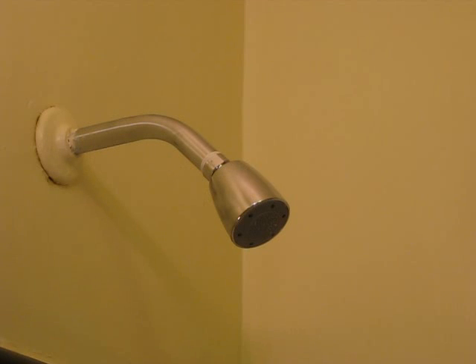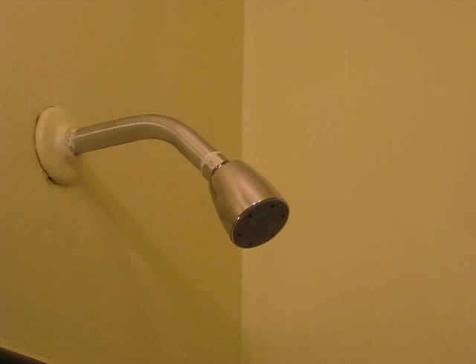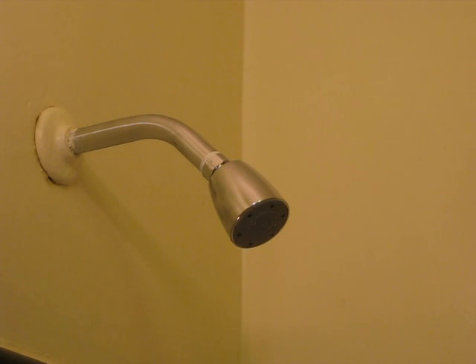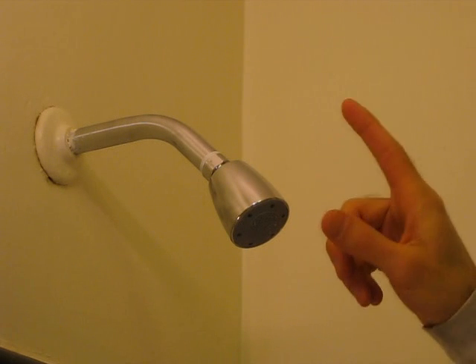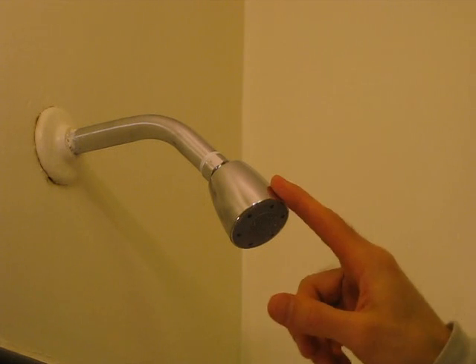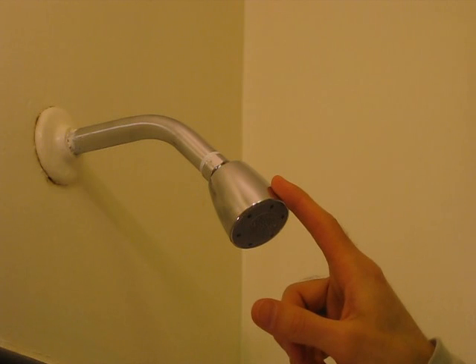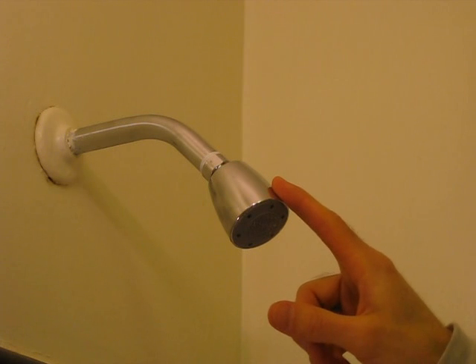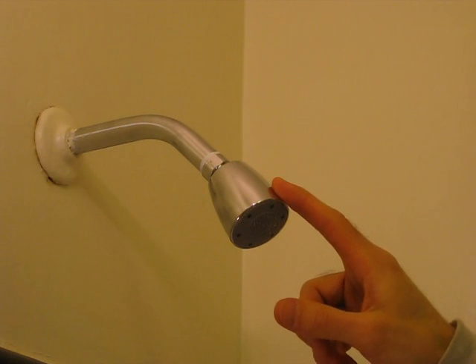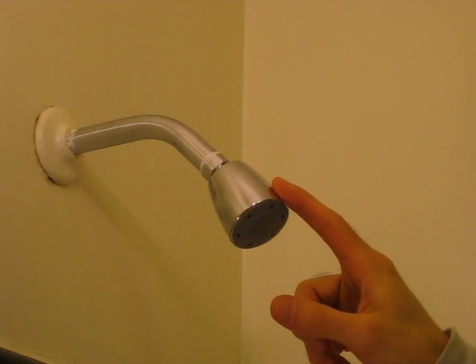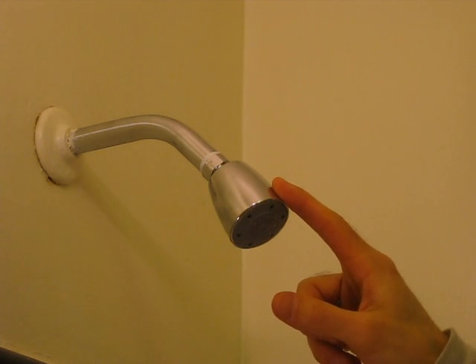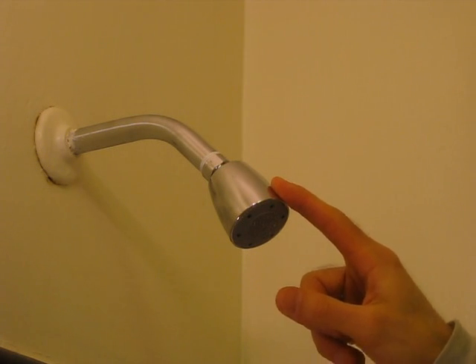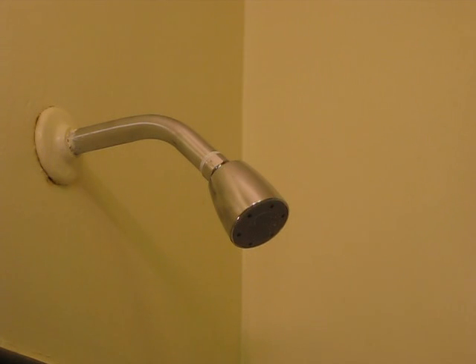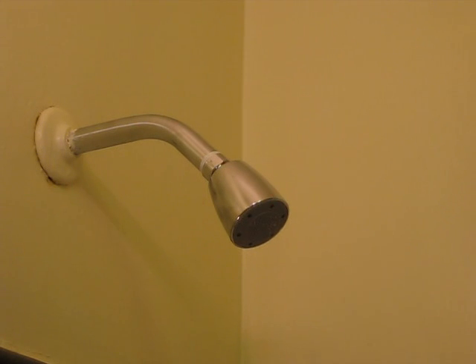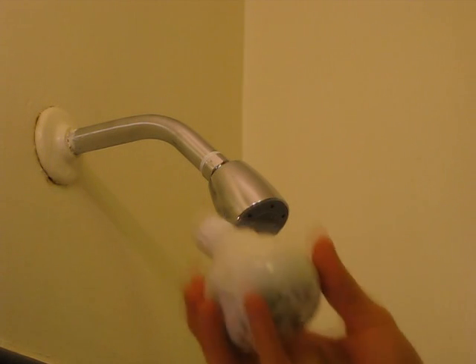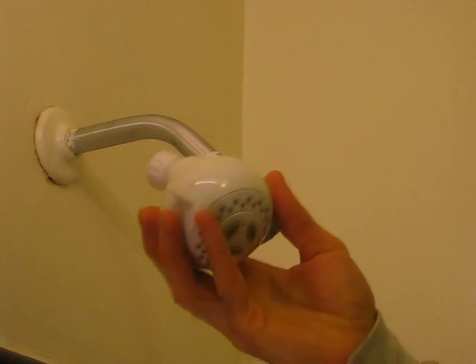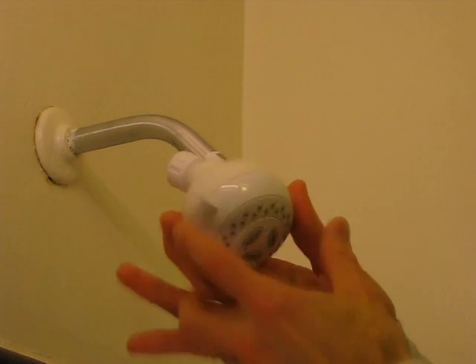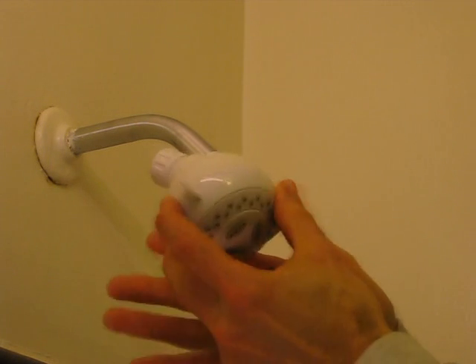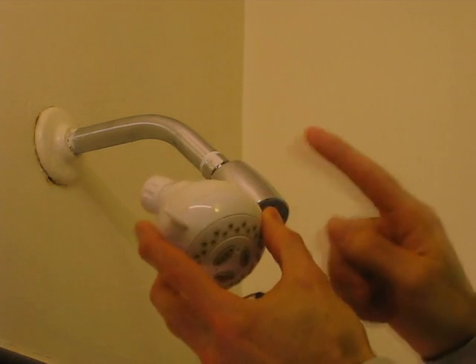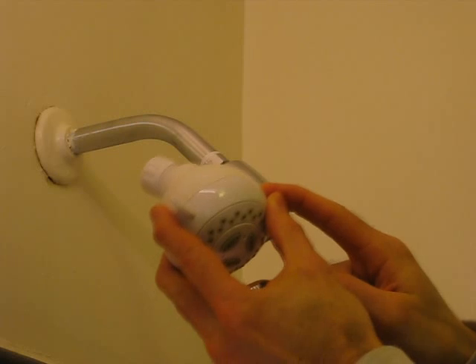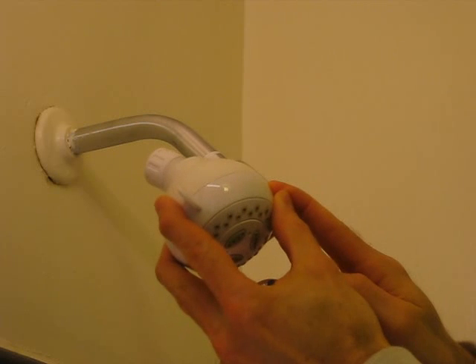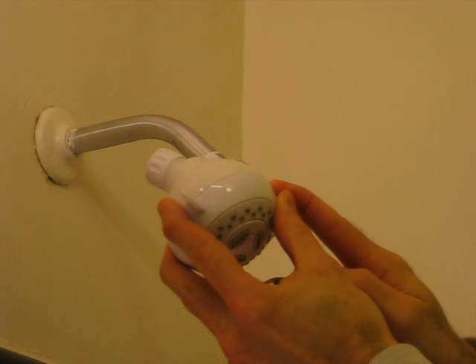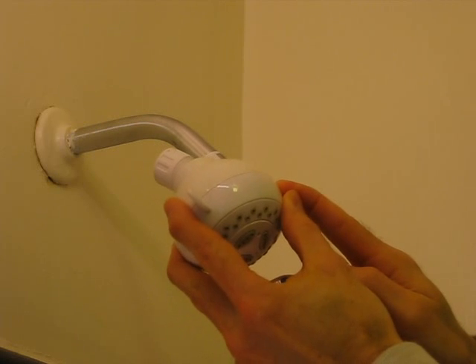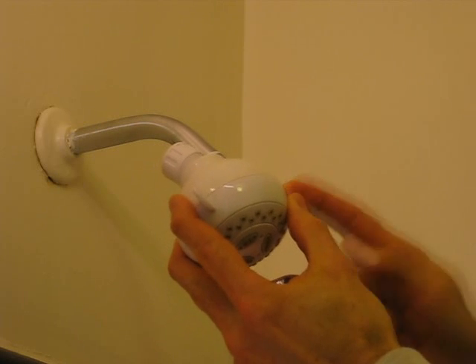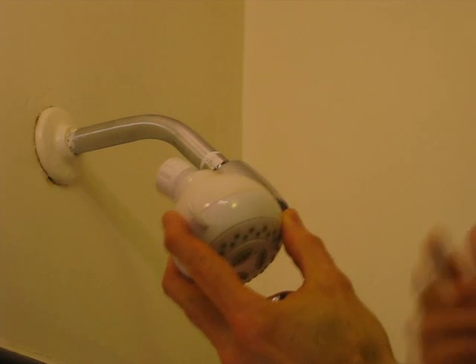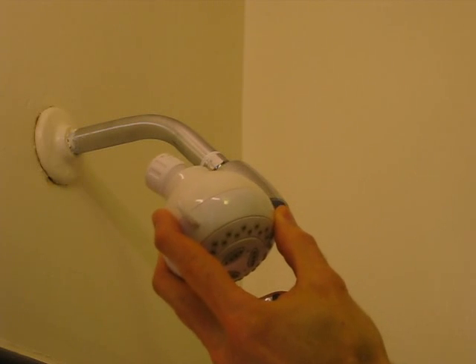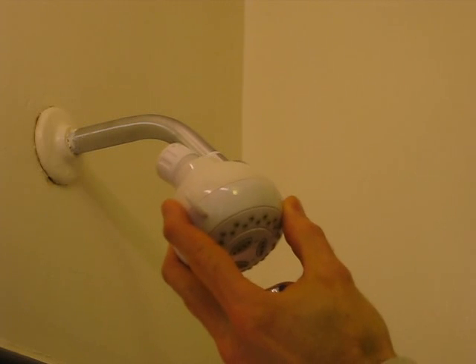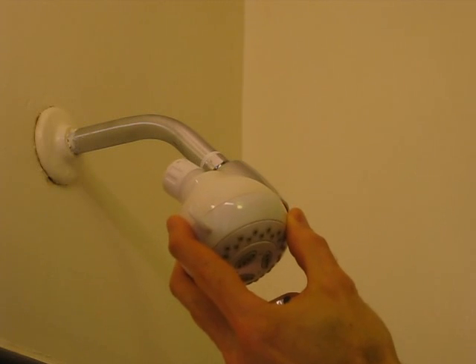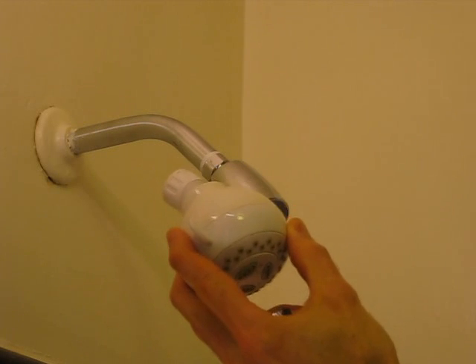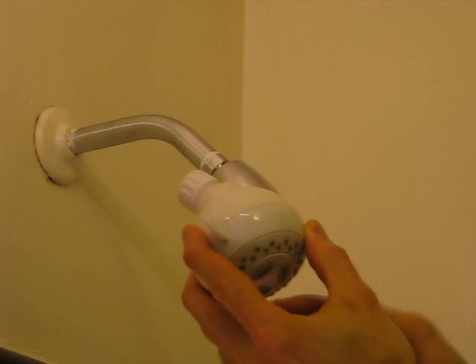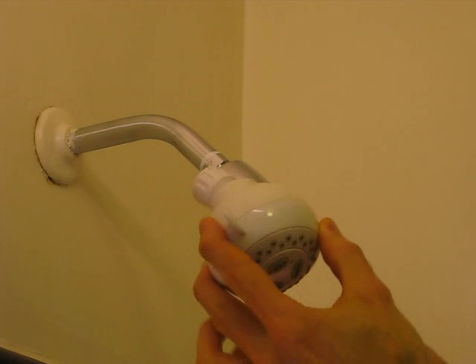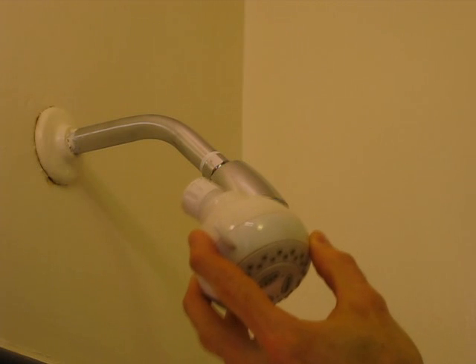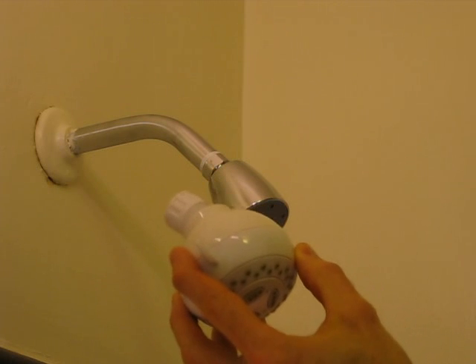I'm going to show you how to replace this six gallon per minute shower head, which works out to 22 liters per minute, with this low flow two gallon per minute shower head, which works out to about 7.6 liters per minute. So I'll save a significant amount of water.